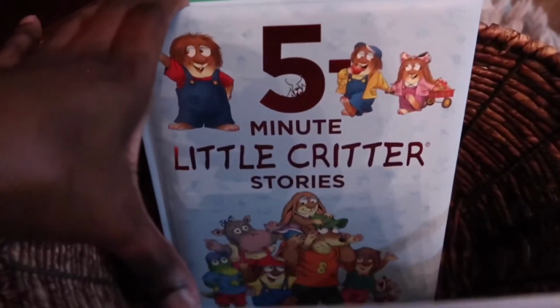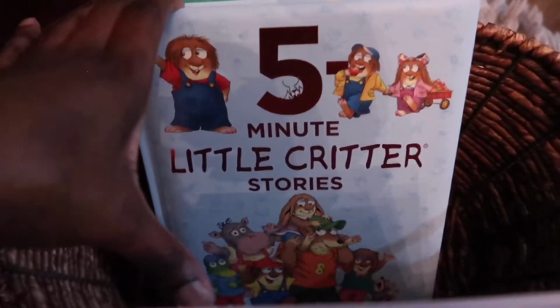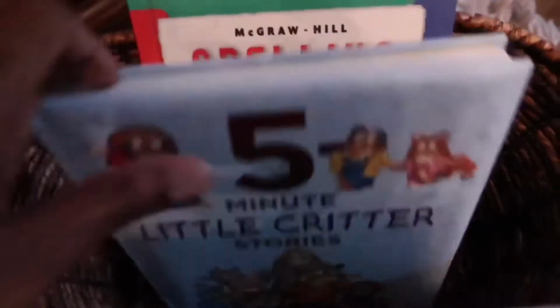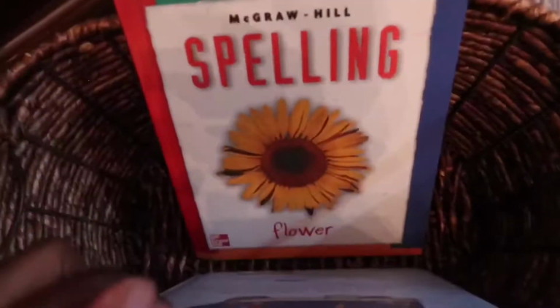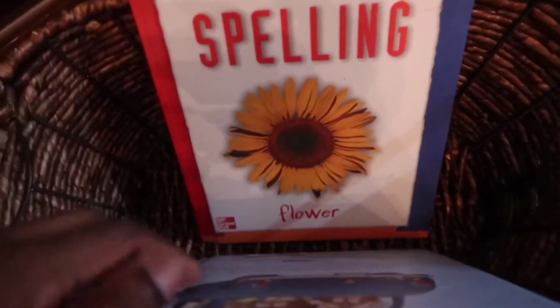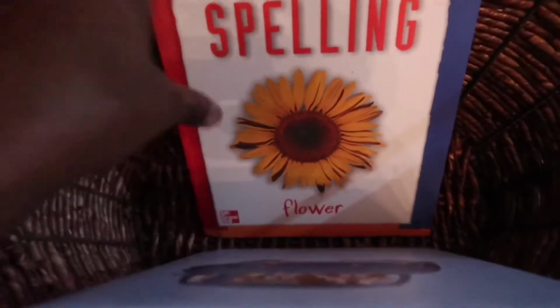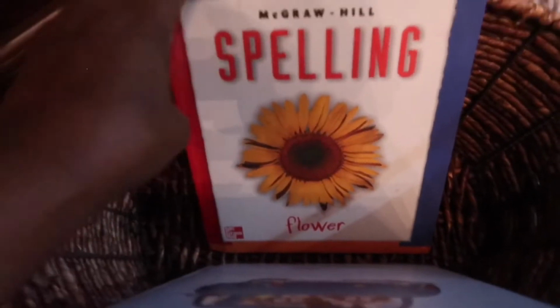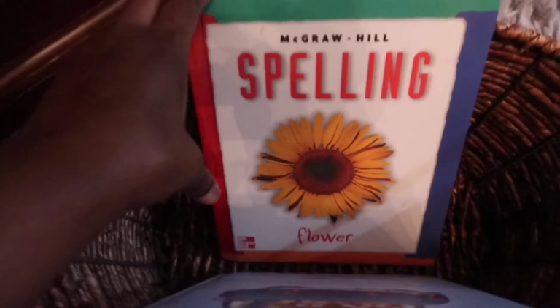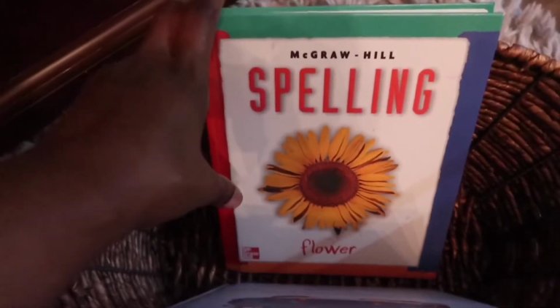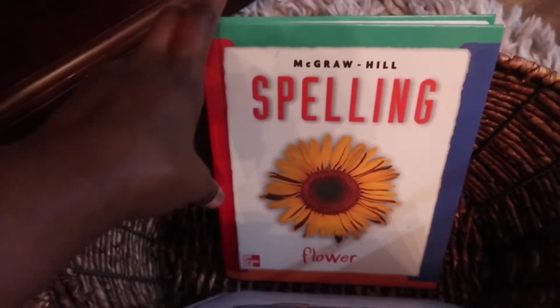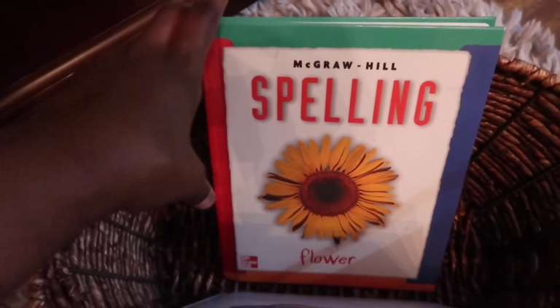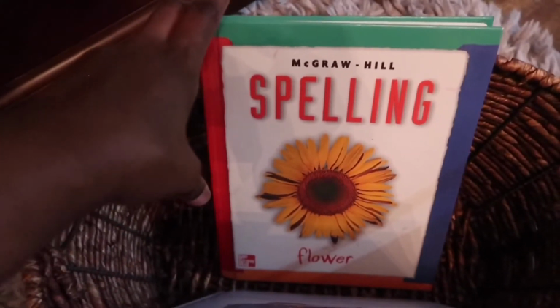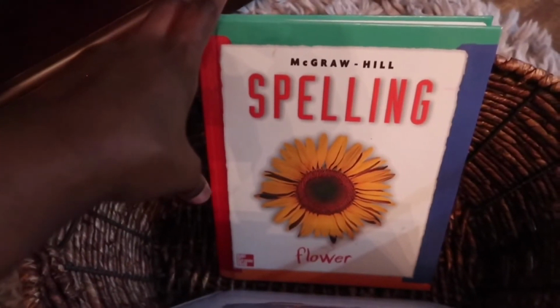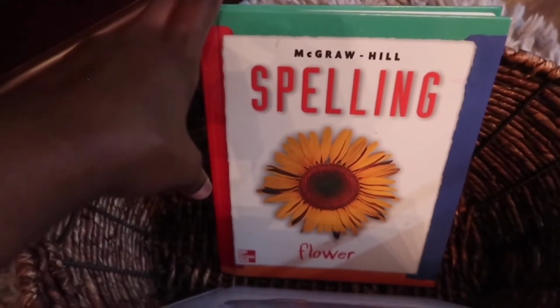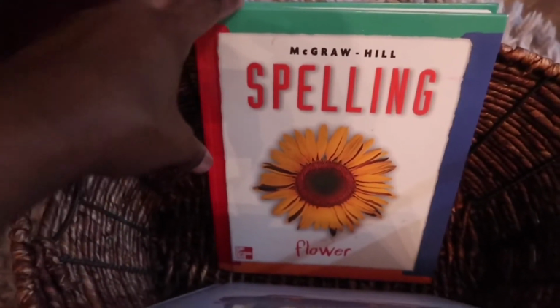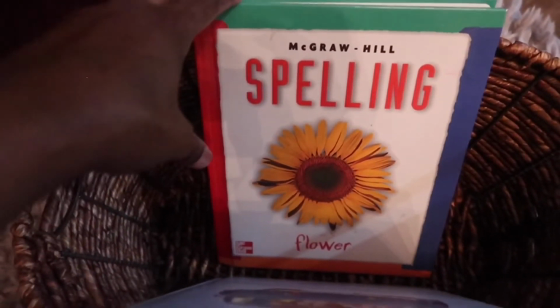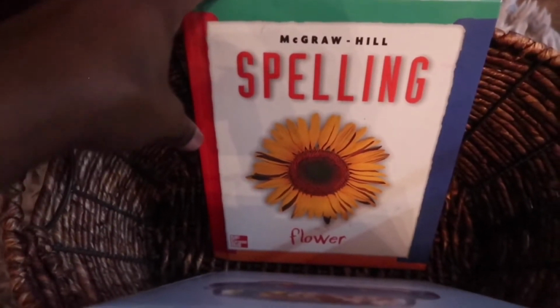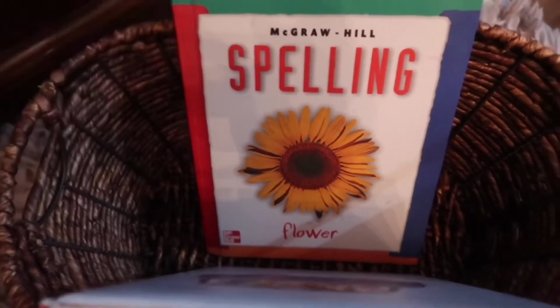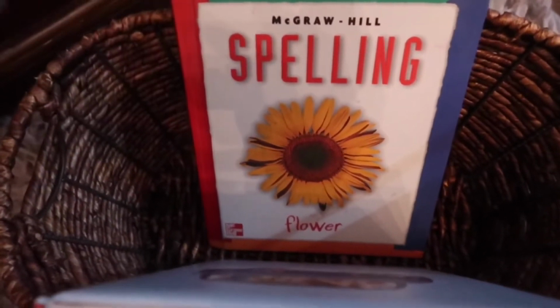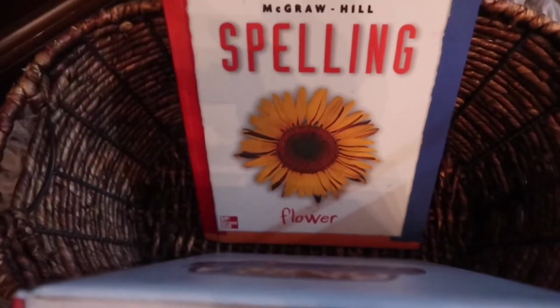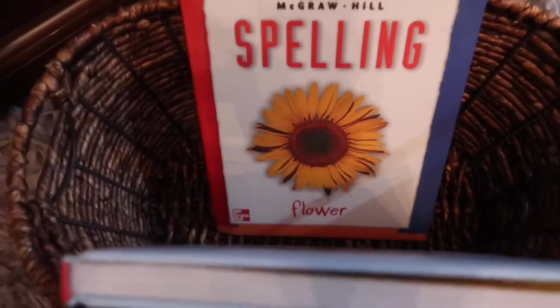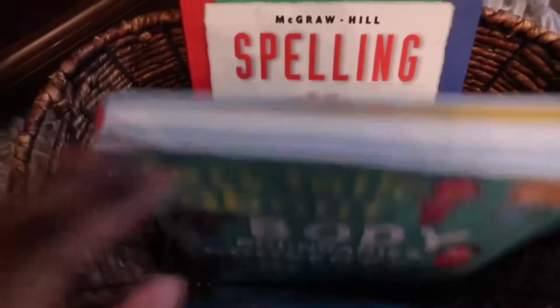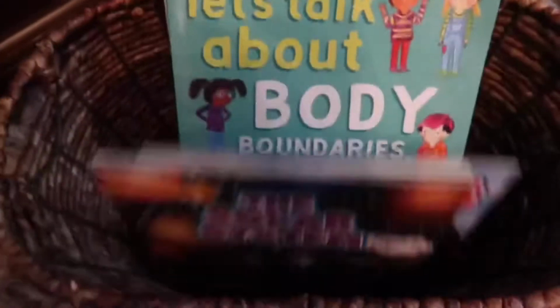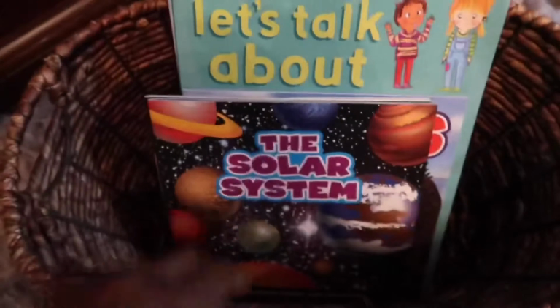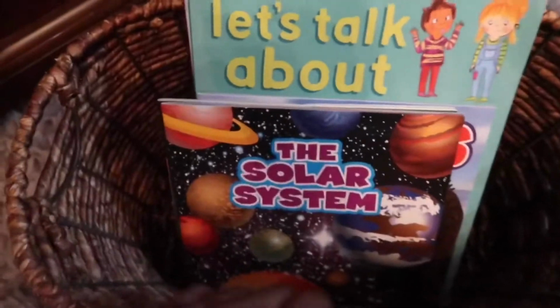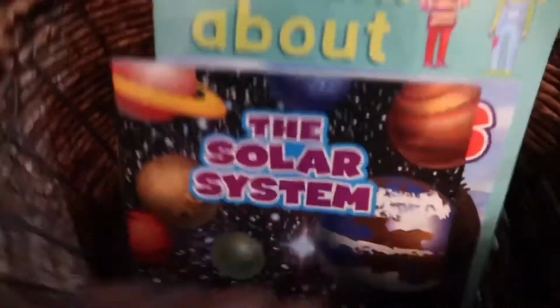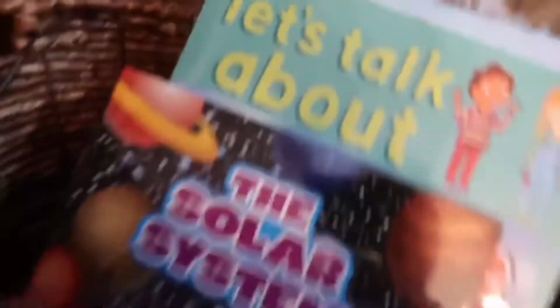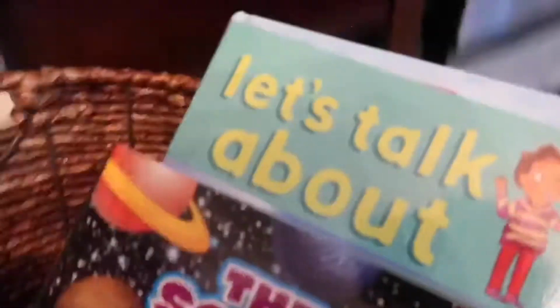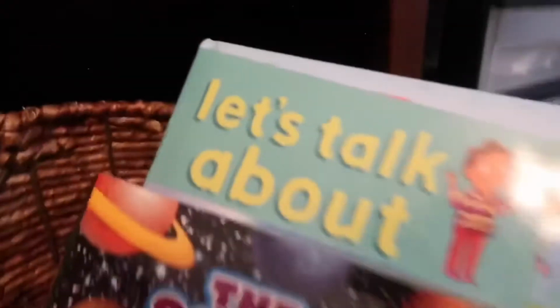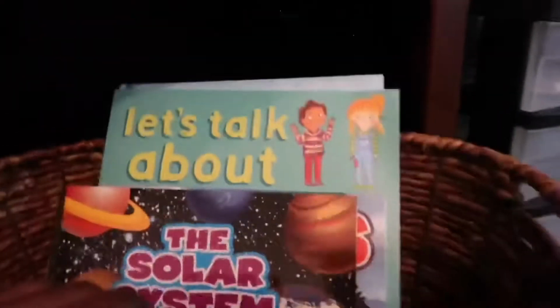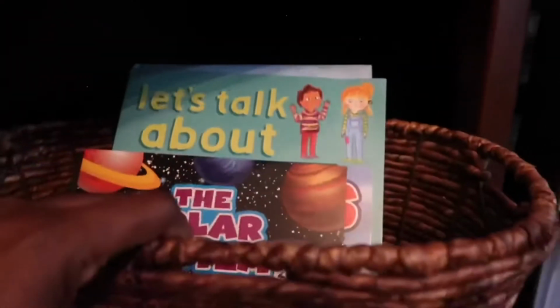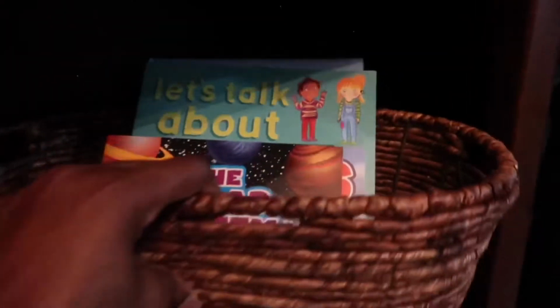We also have Little Critter five-minute stories, and an older spelling book that he can still use by McGraw Hill. That's what that container is for.